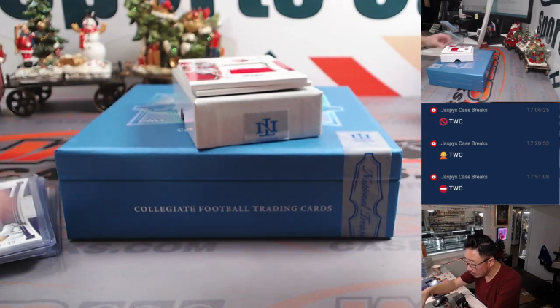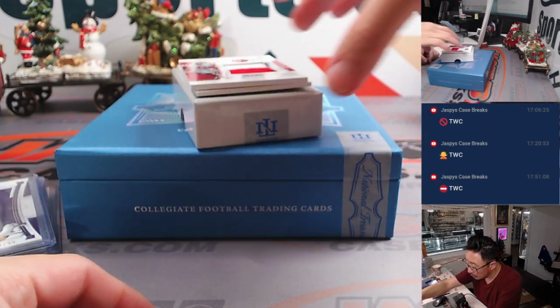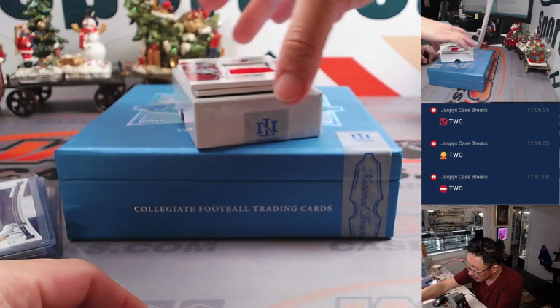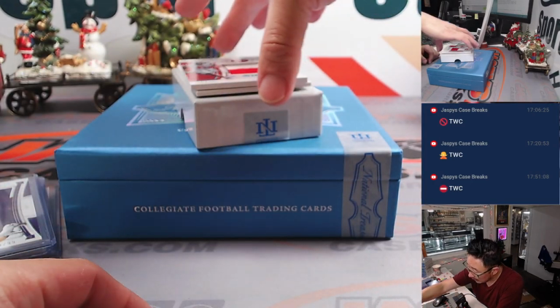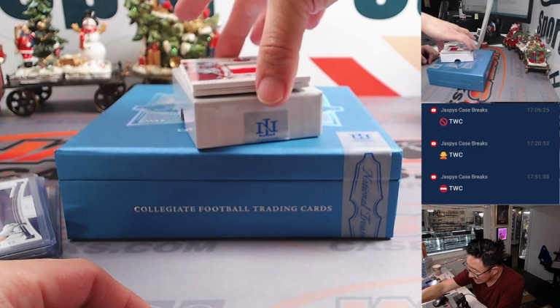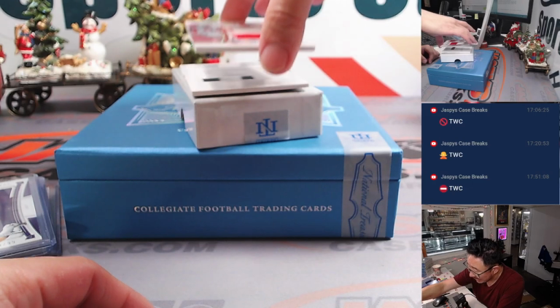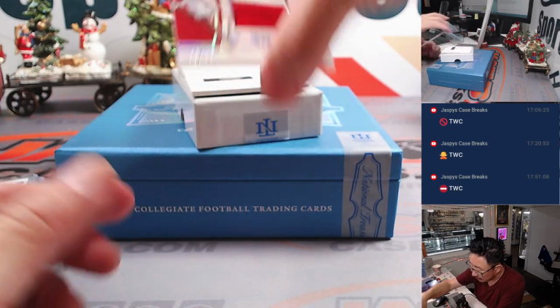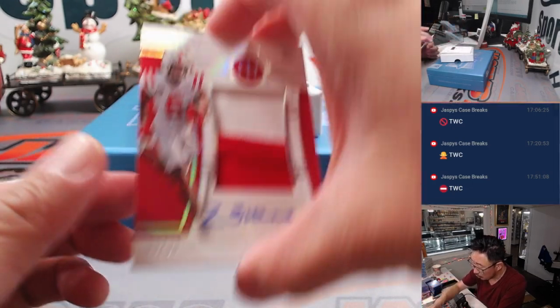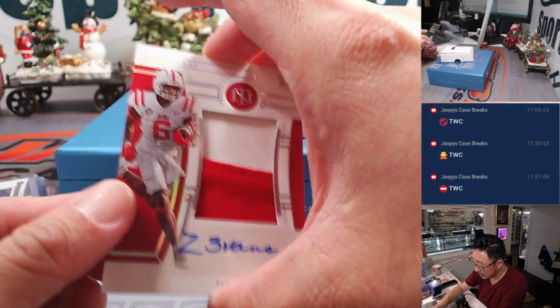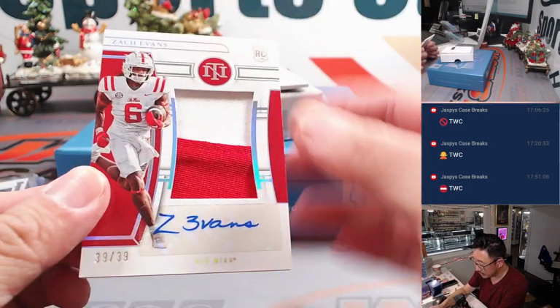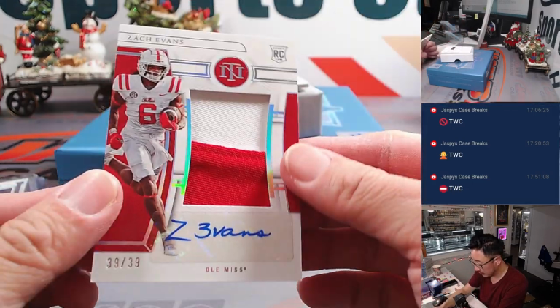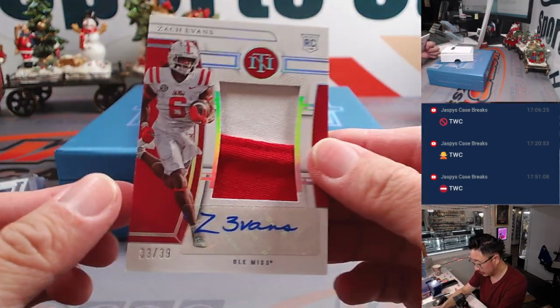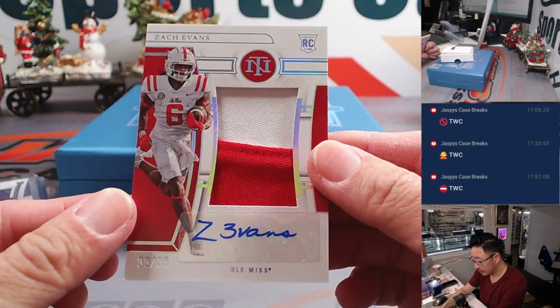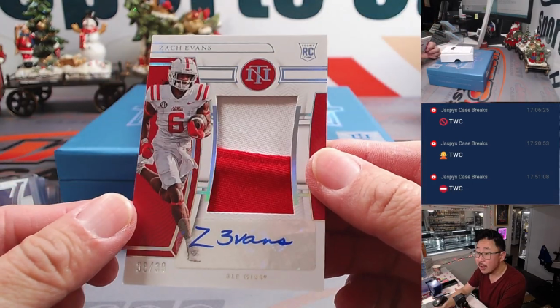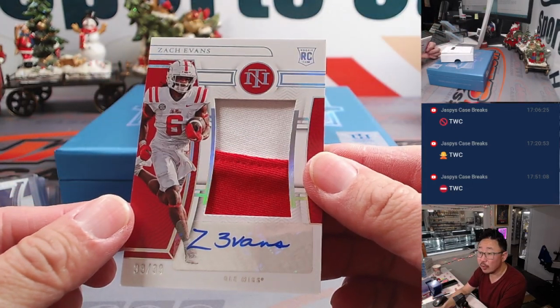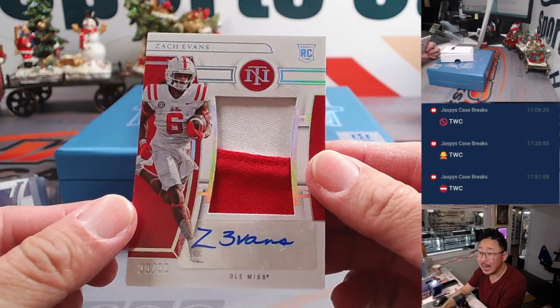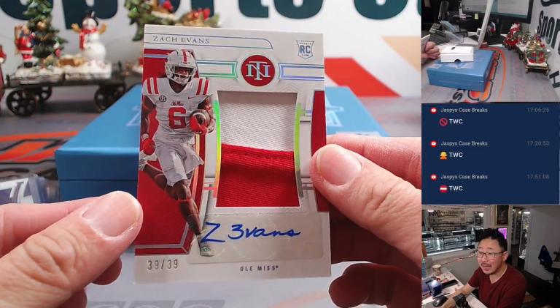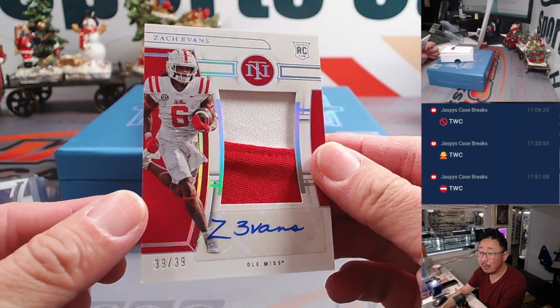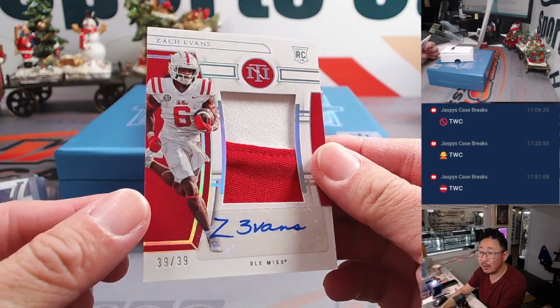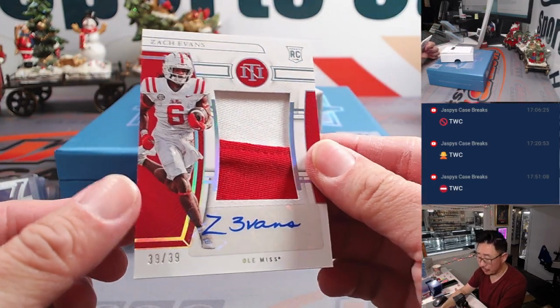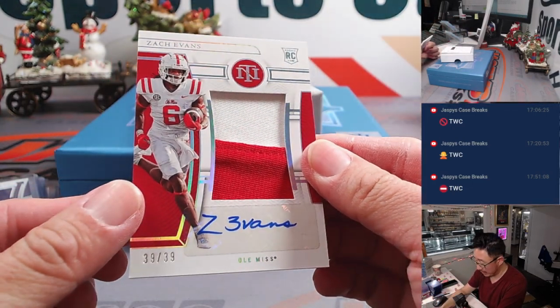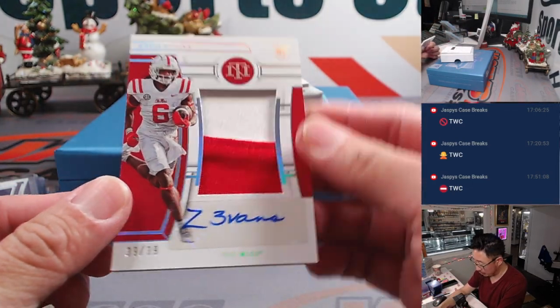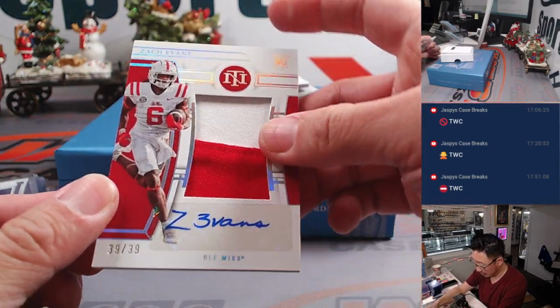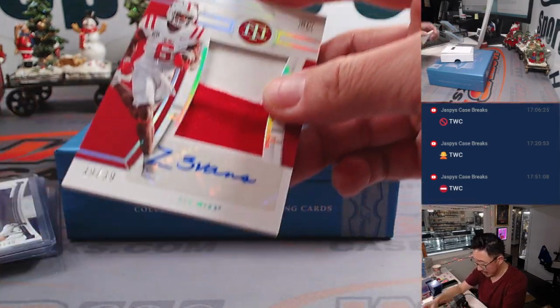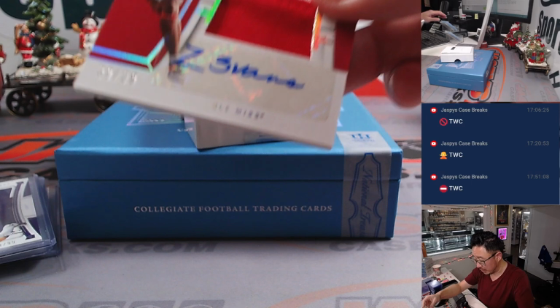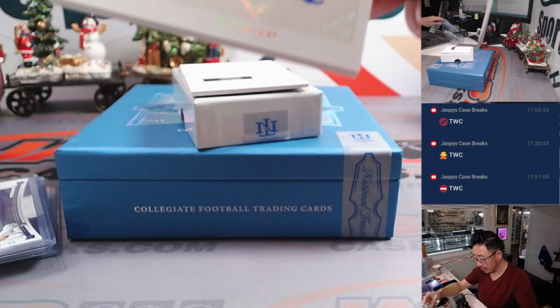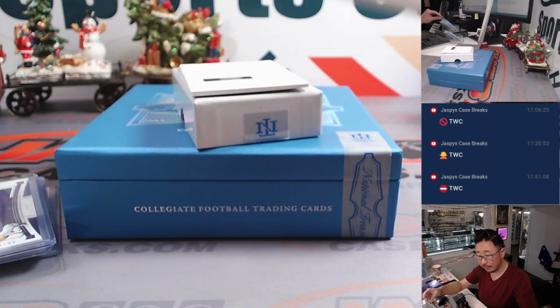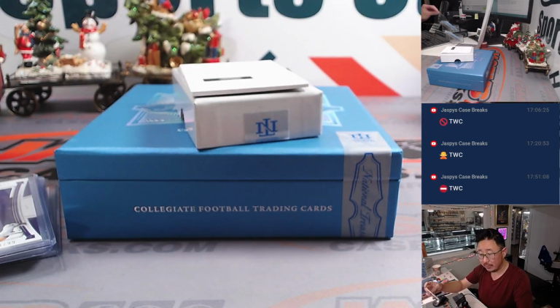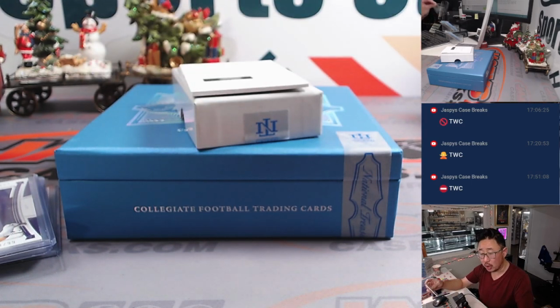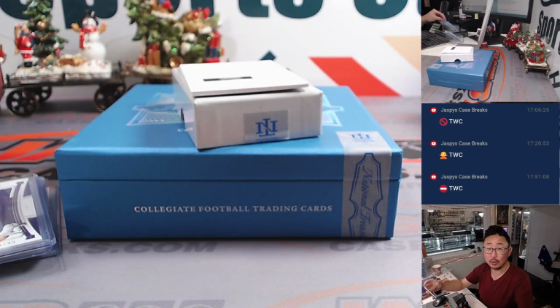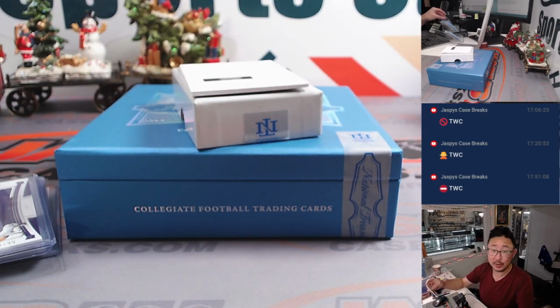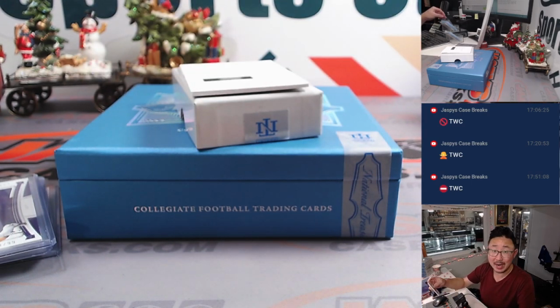And we got Zach Evans from Ole Miss, 39 out of 39 — two-color patch and autograph. Kurt with the number nine.